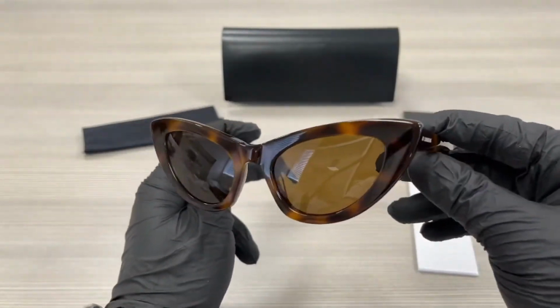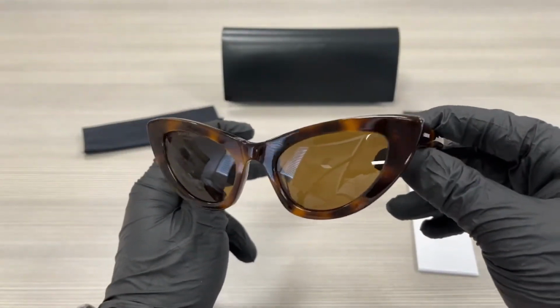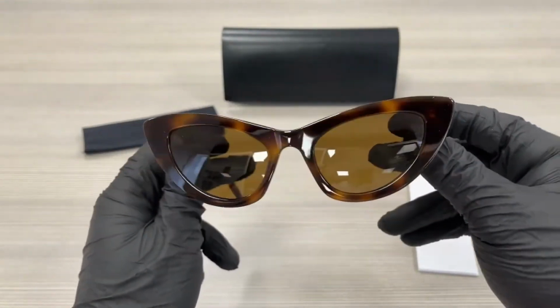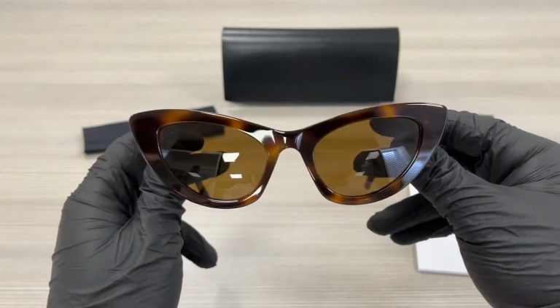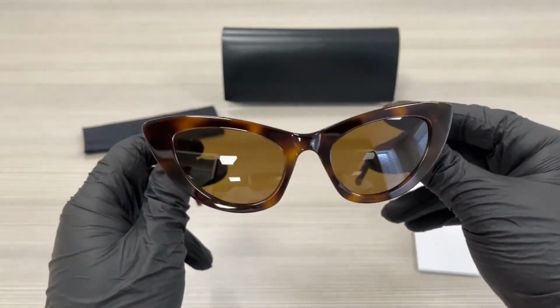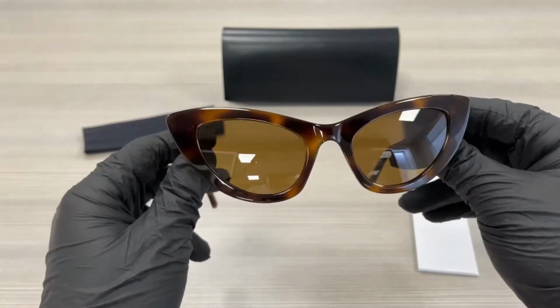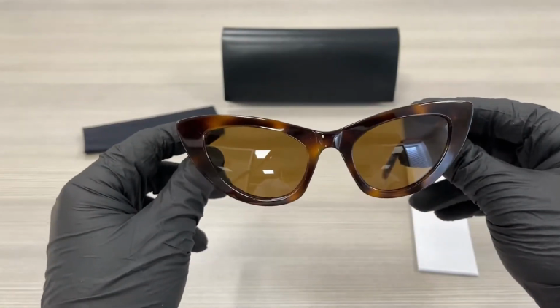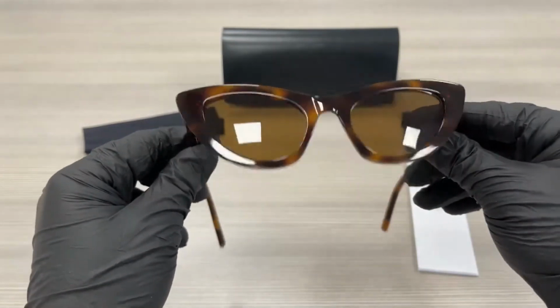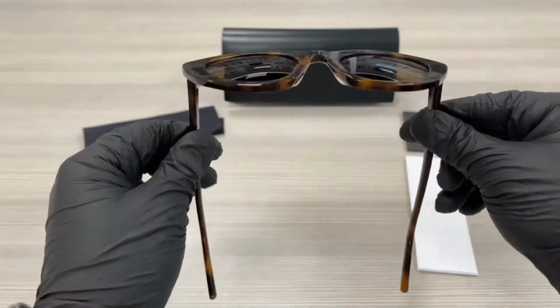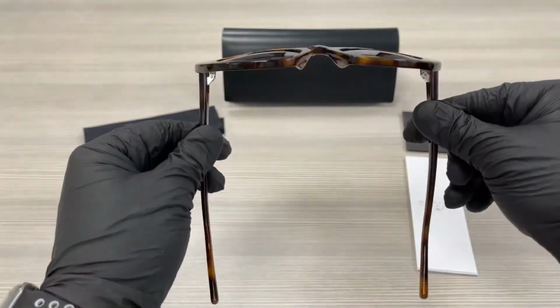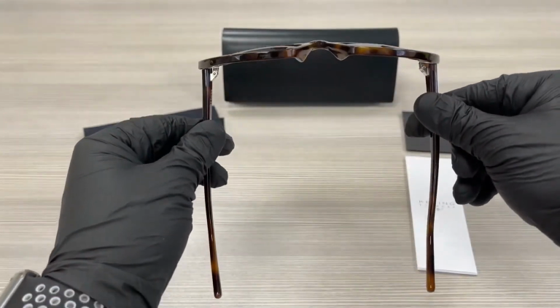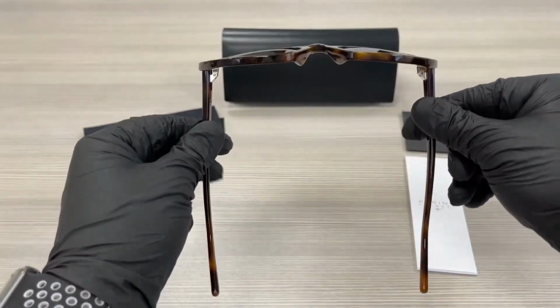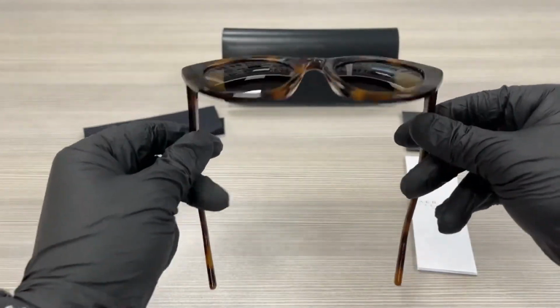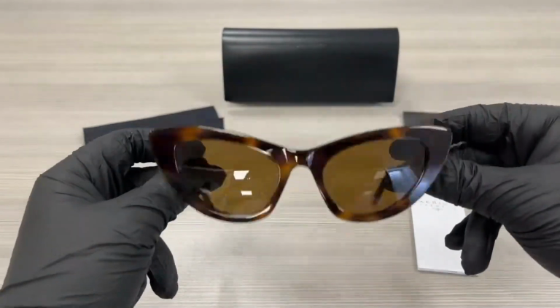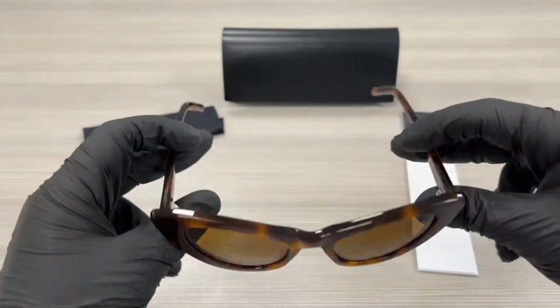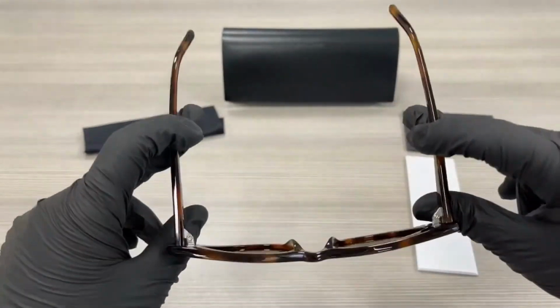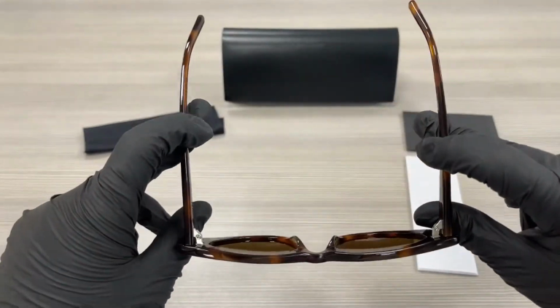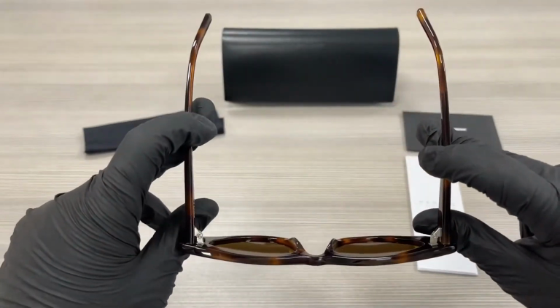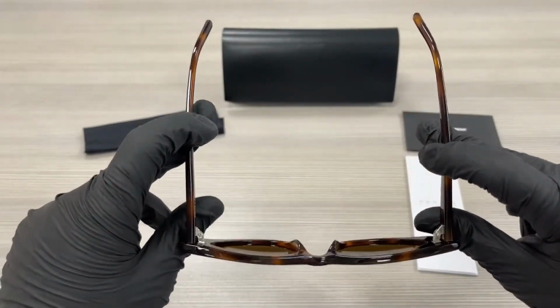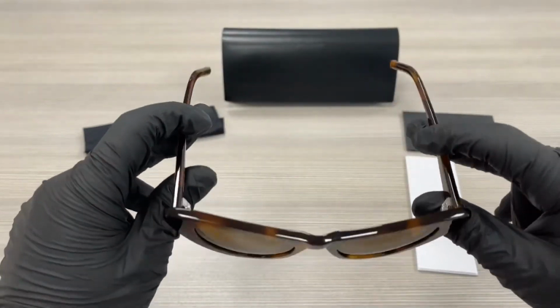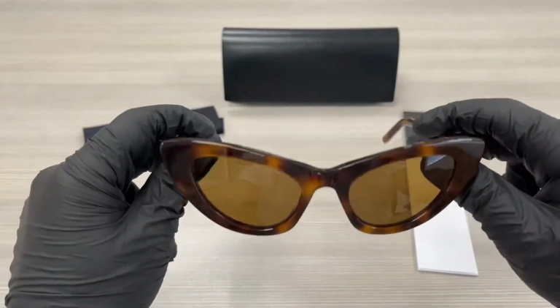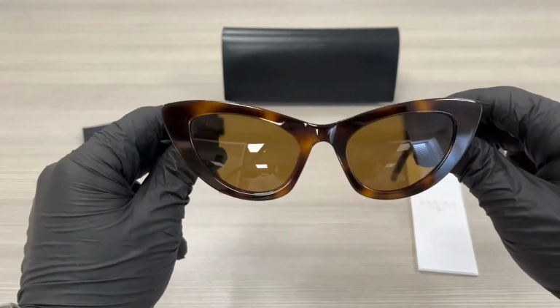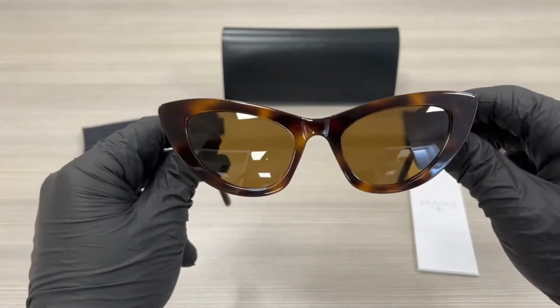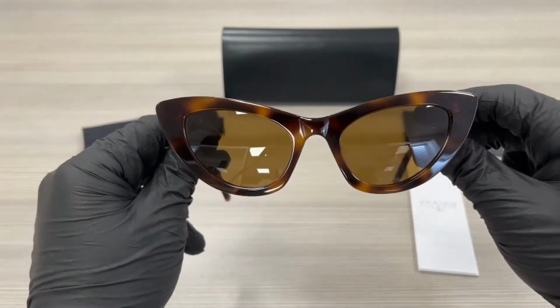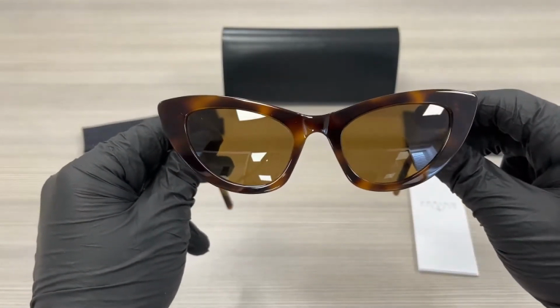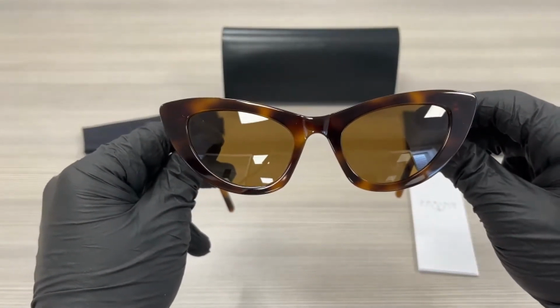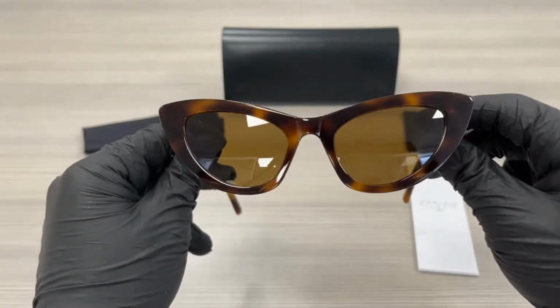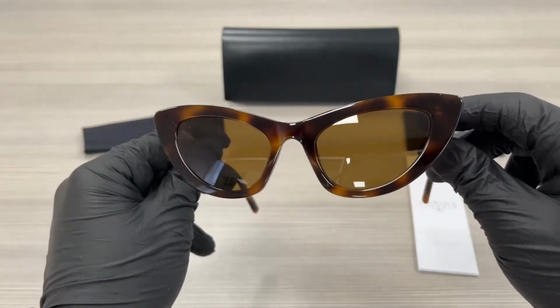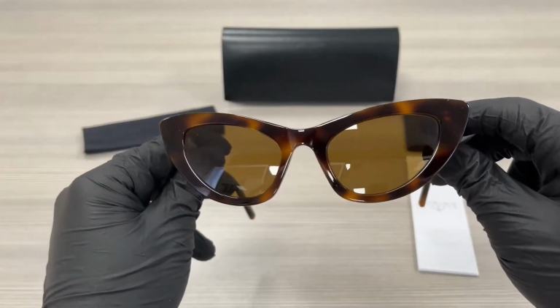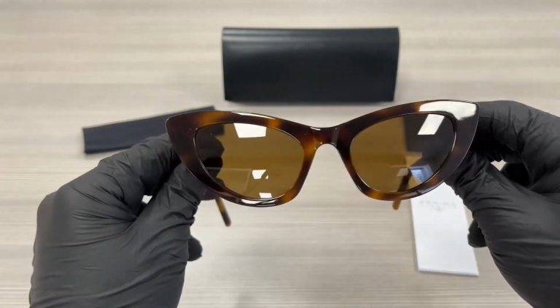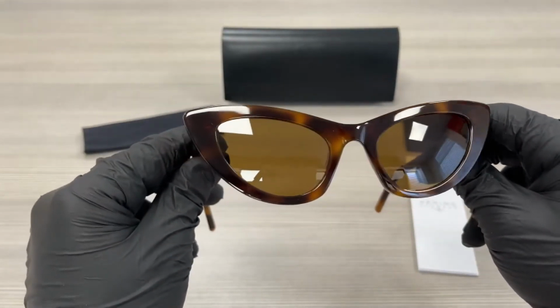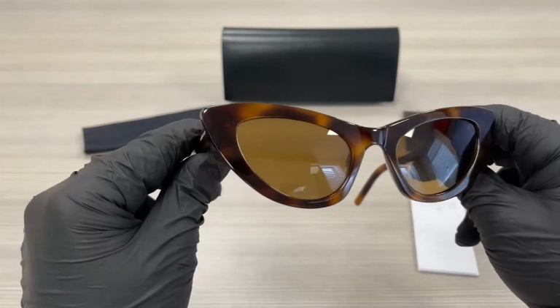The style of this frame is a fashion cat eye. The lenses are a brown mirrored color.